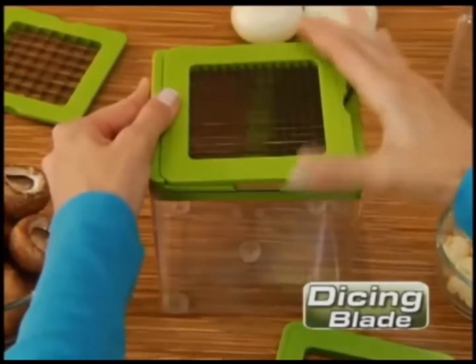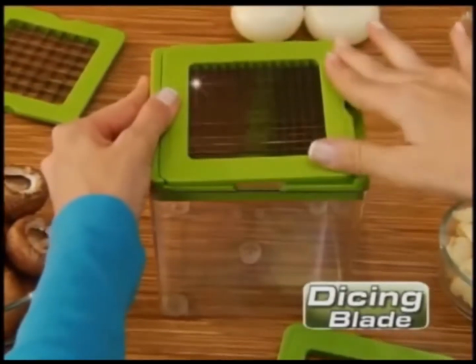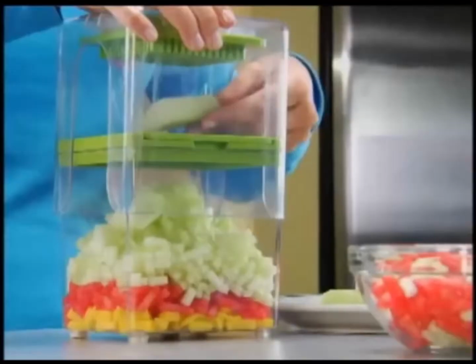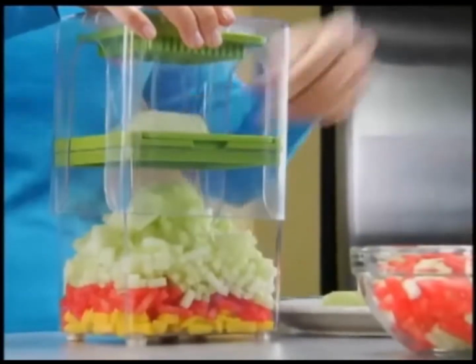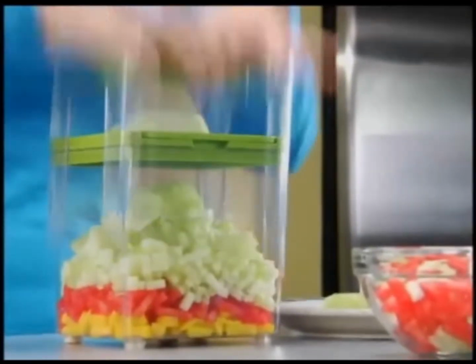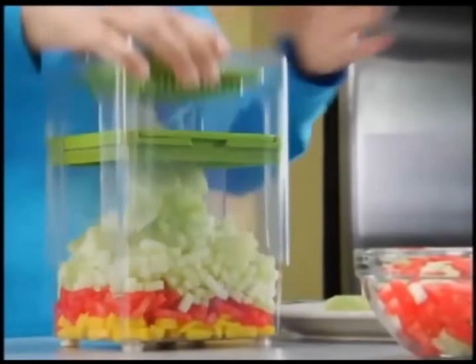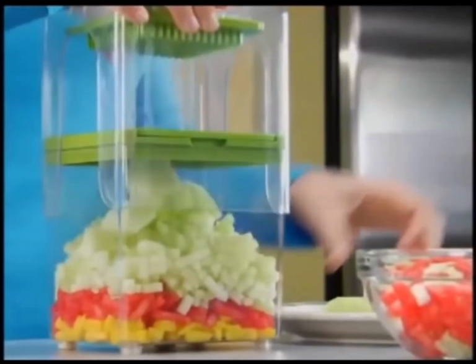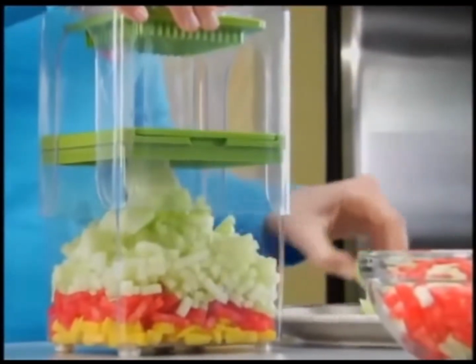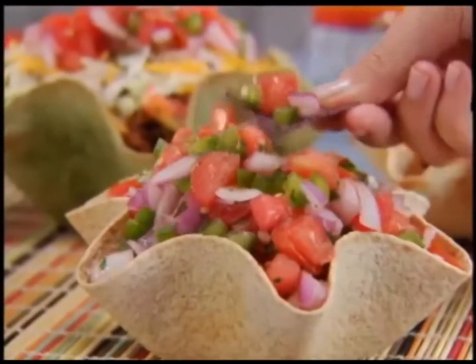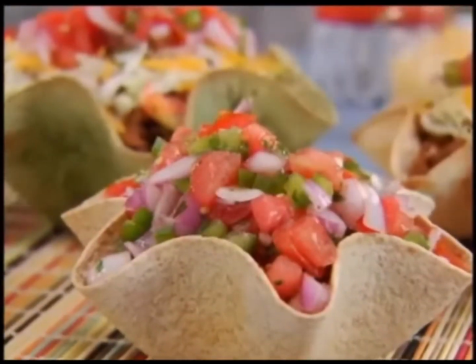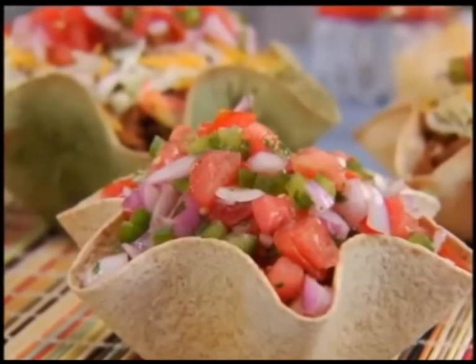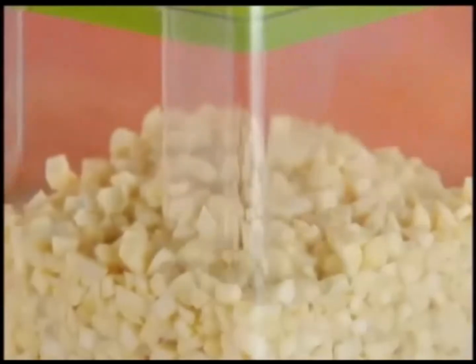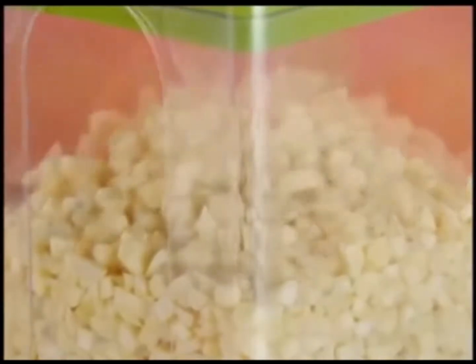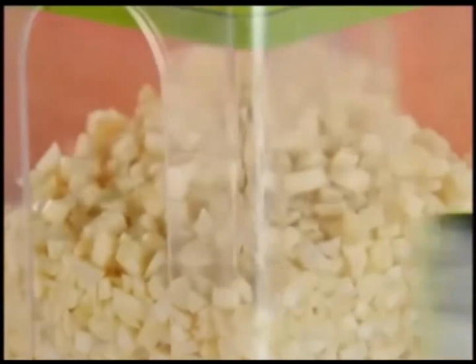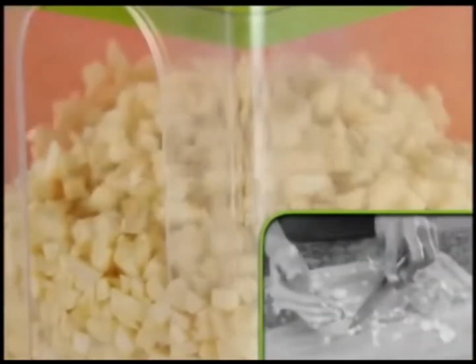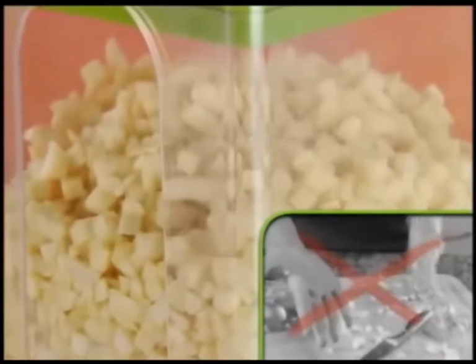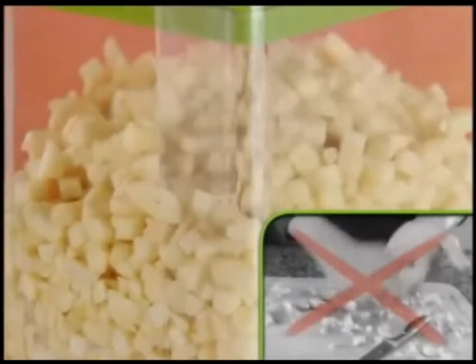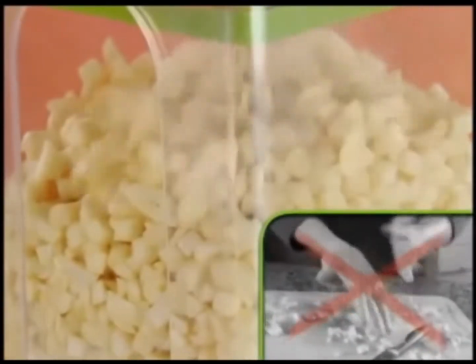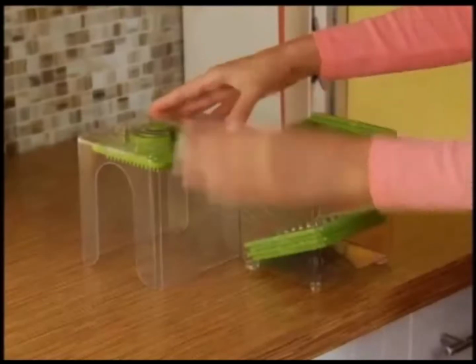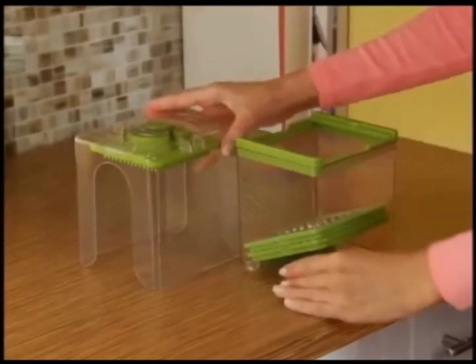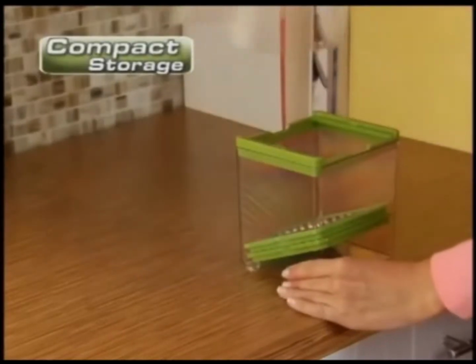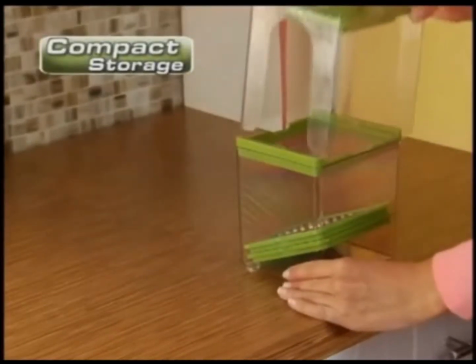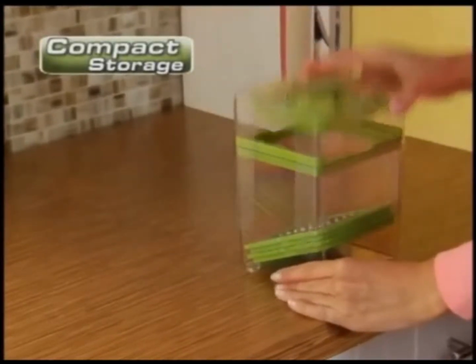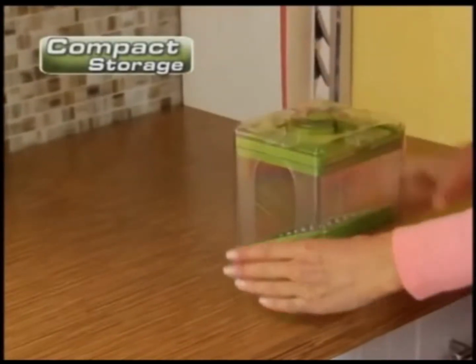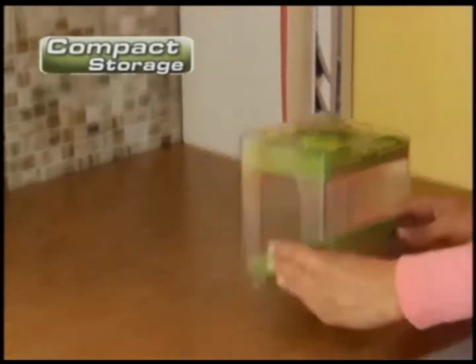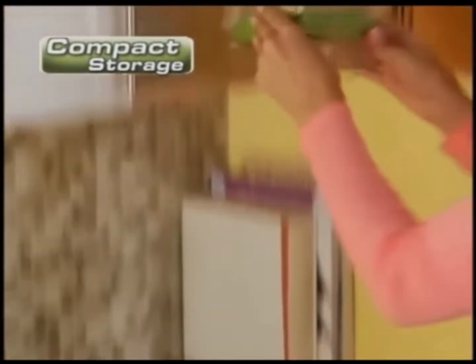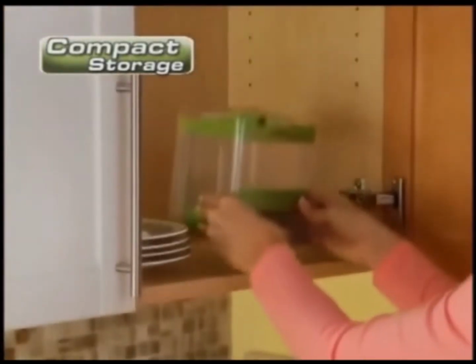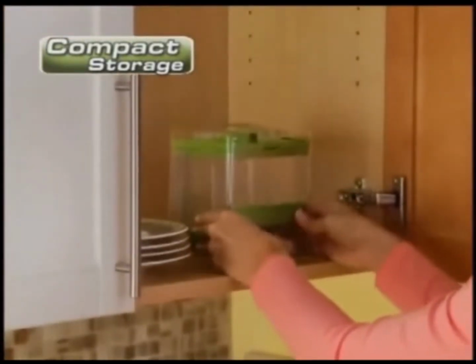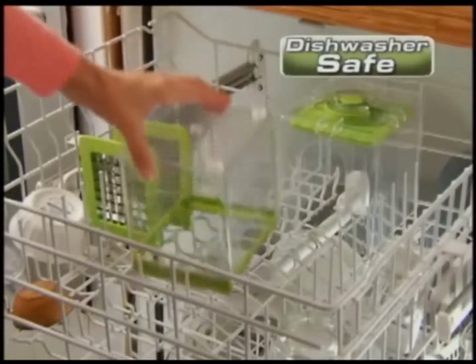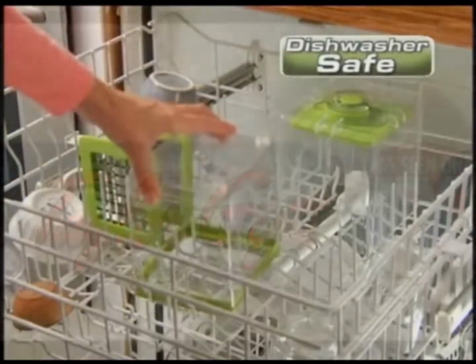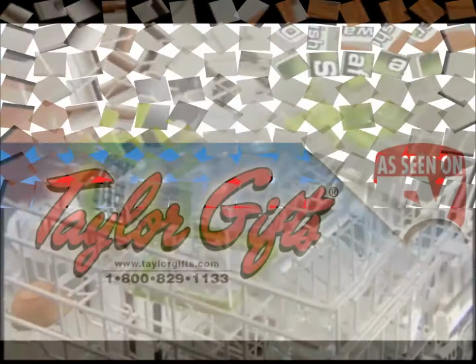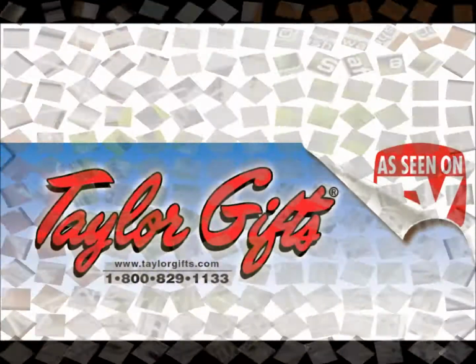Snap on the dicing blade and instantly prepare fresh fruit salads, zesty salsa, or a mountain of garlic without it sticking to your hands. Everything stores inside, which makes it the ultimate space saver. Plus, it's all dishwasher safe.